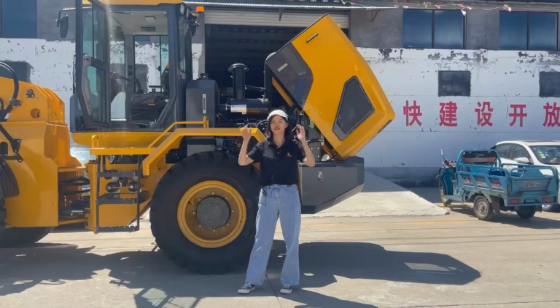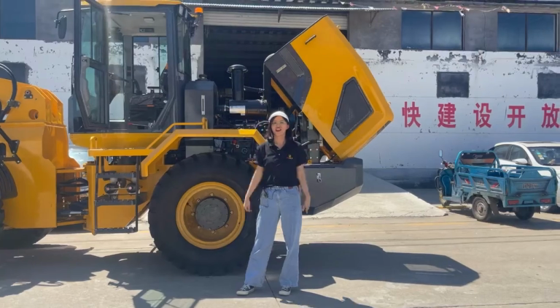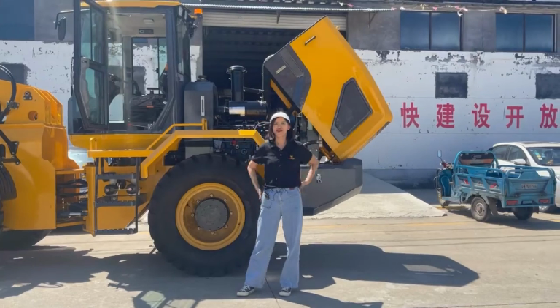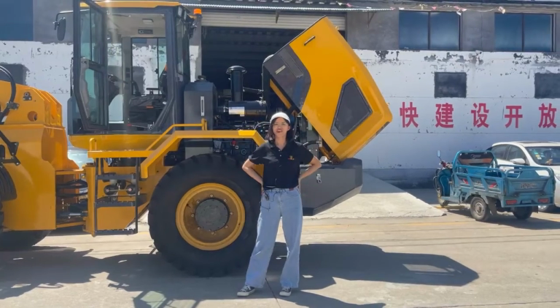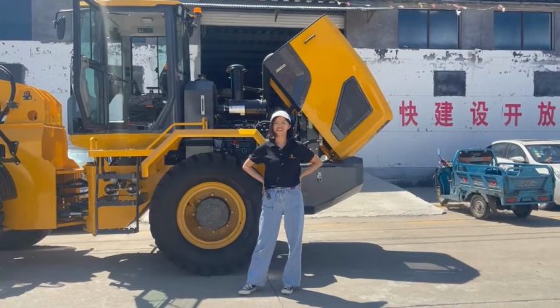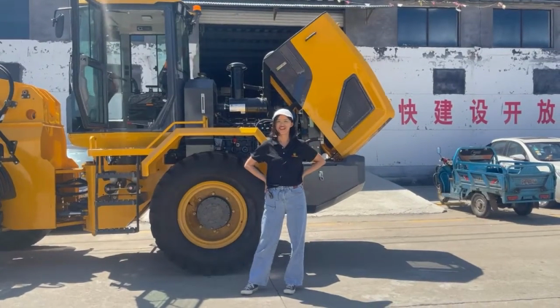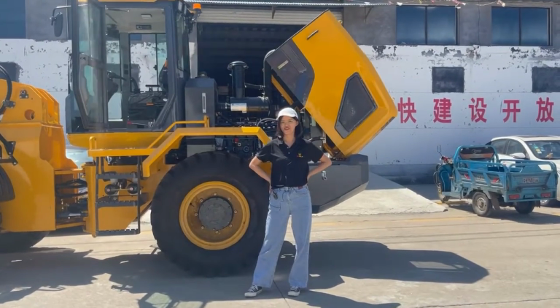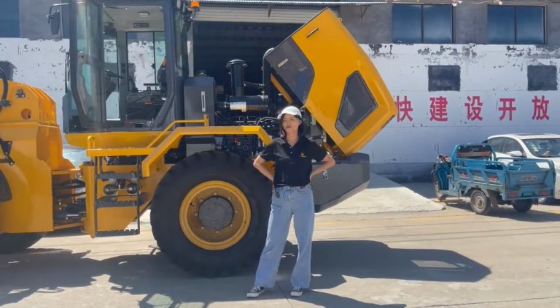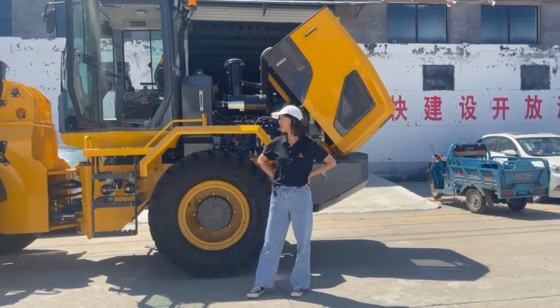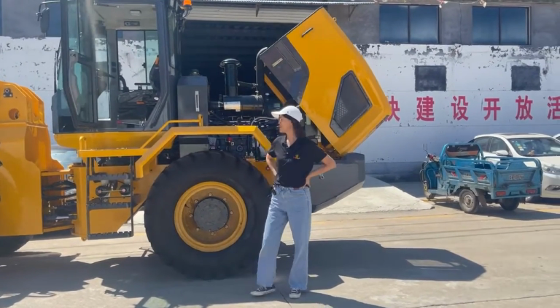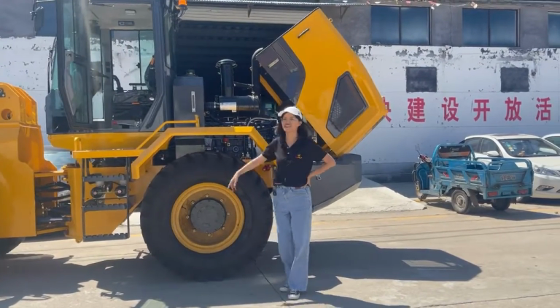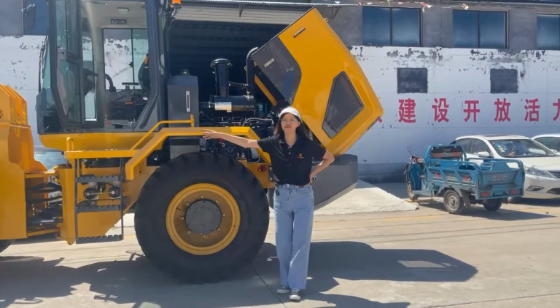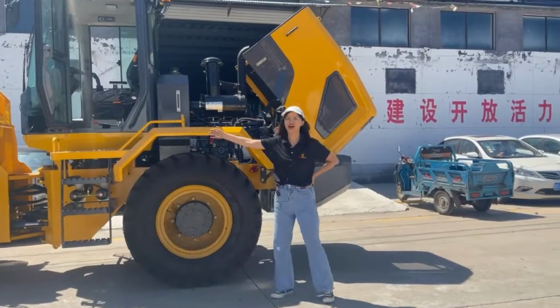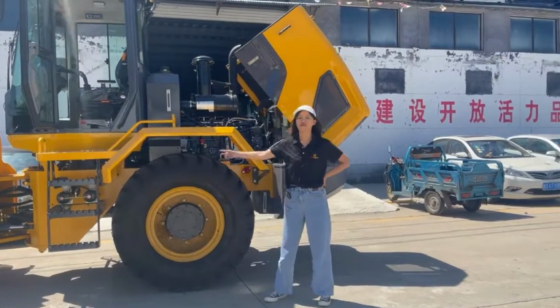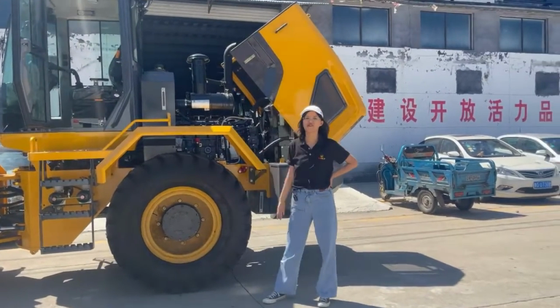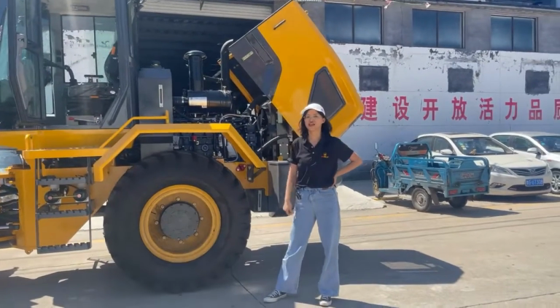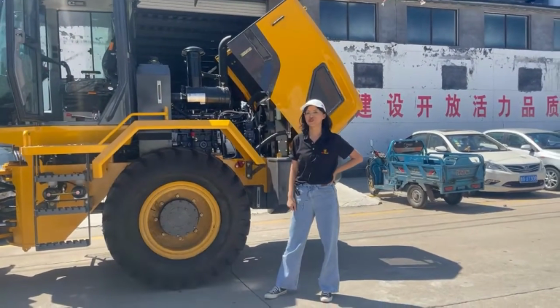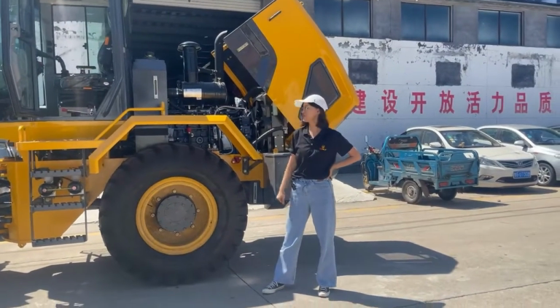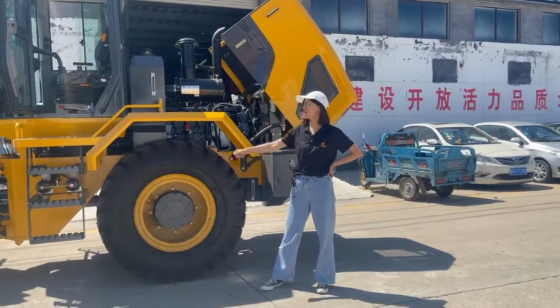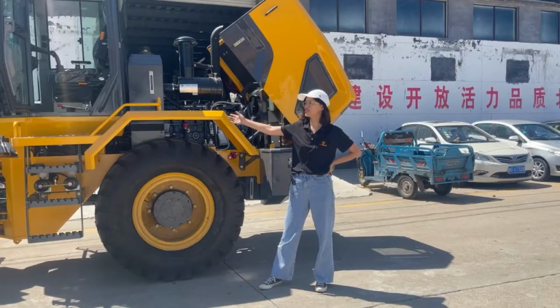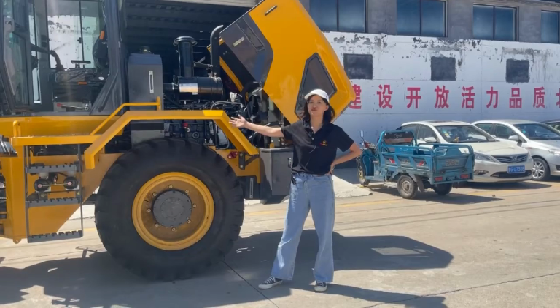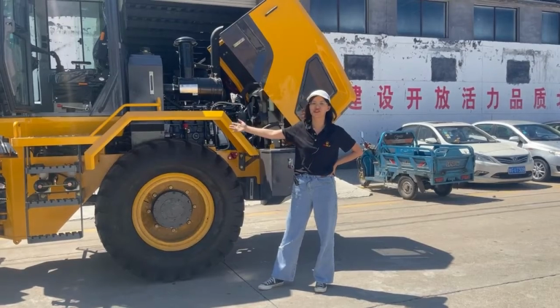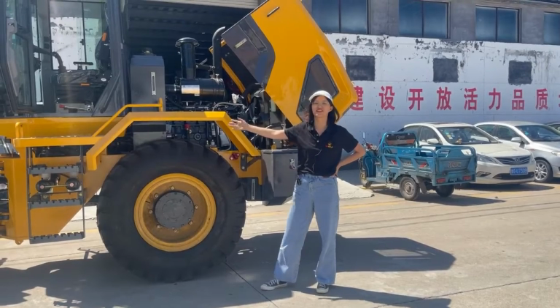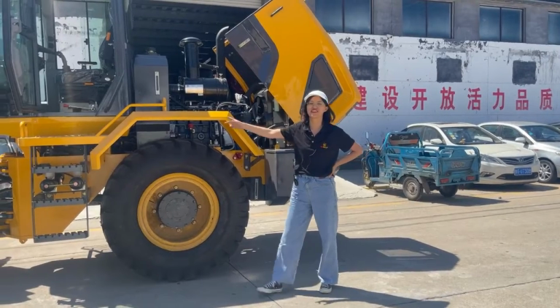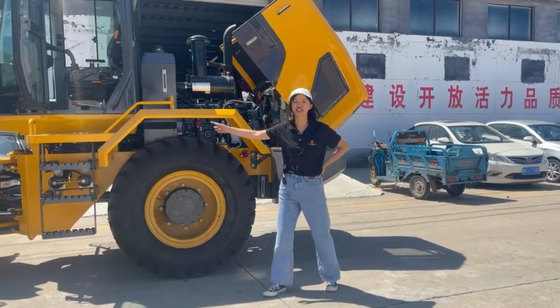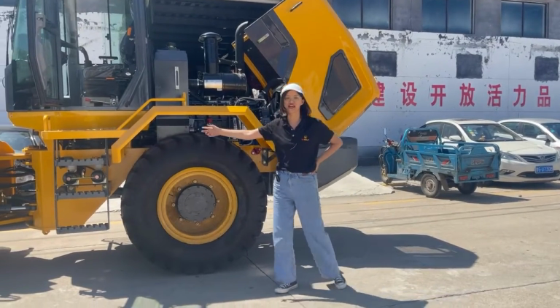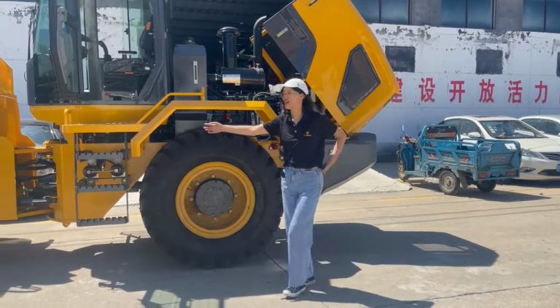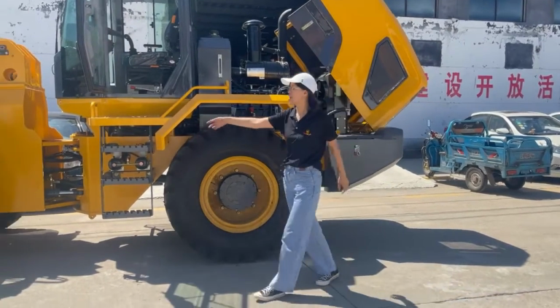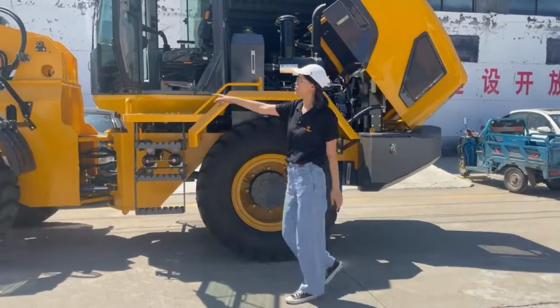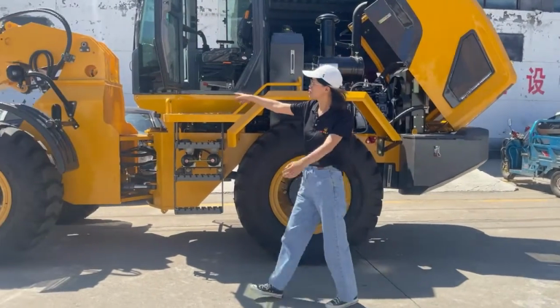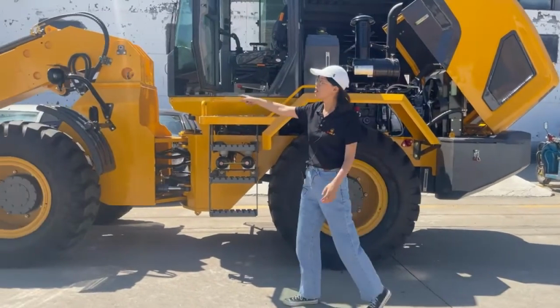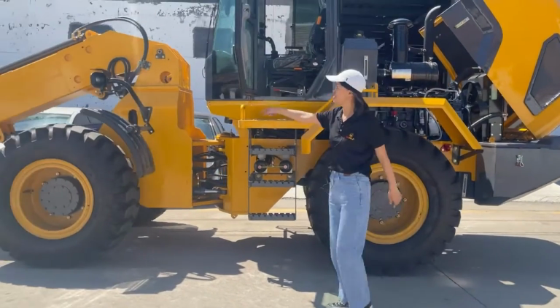Hello everyone, this is Jennifer from Vox. Today I will introduce you to our new model. It is a 3-arm telescopic loader.